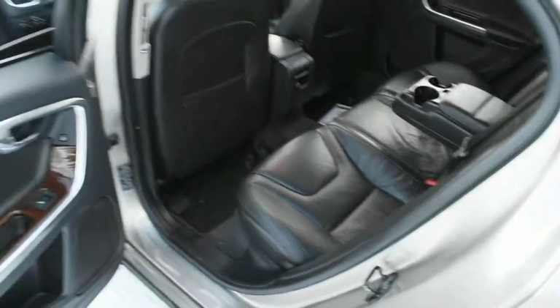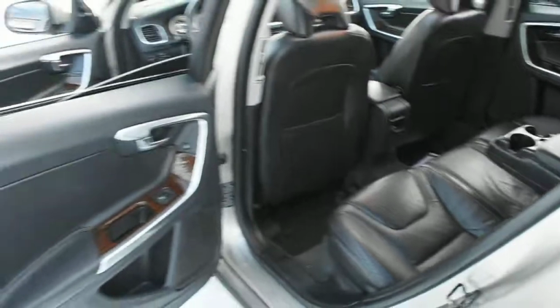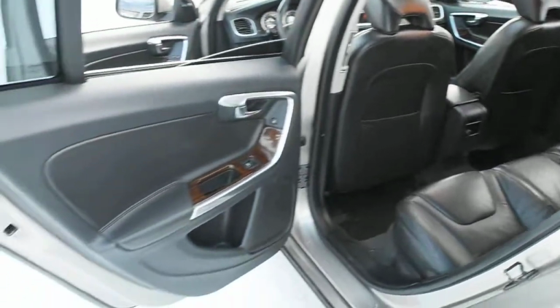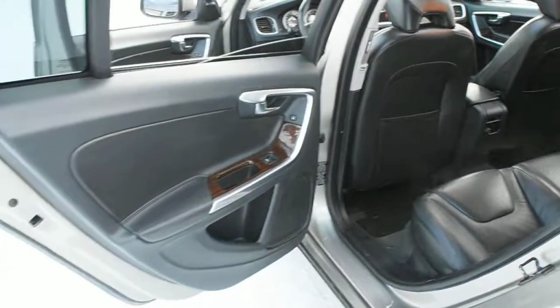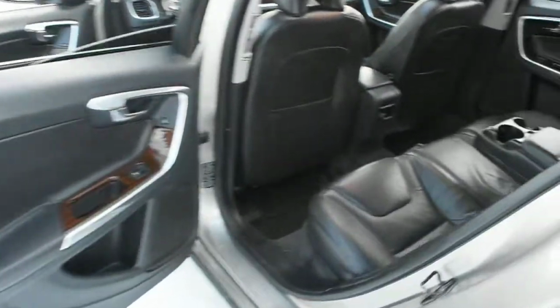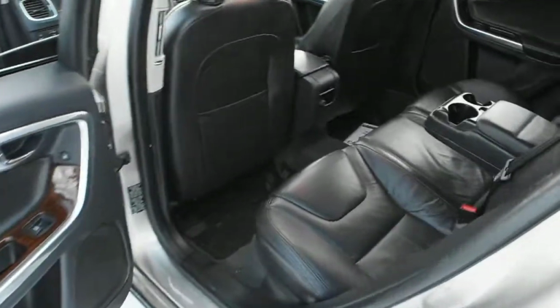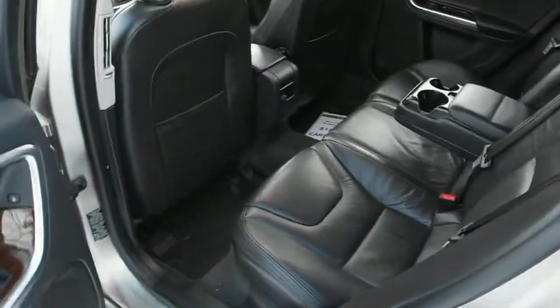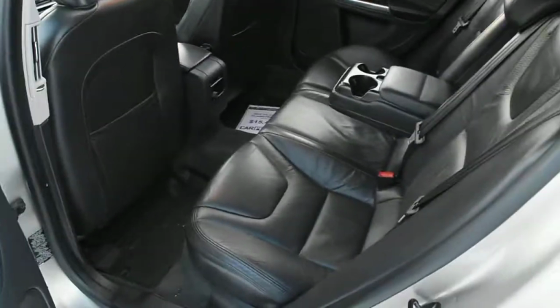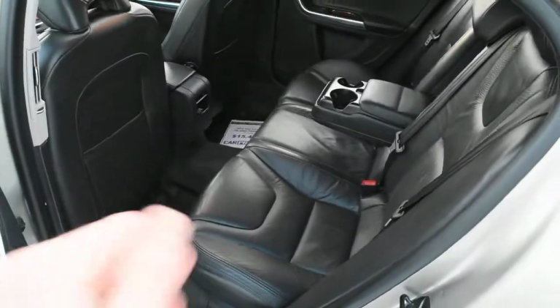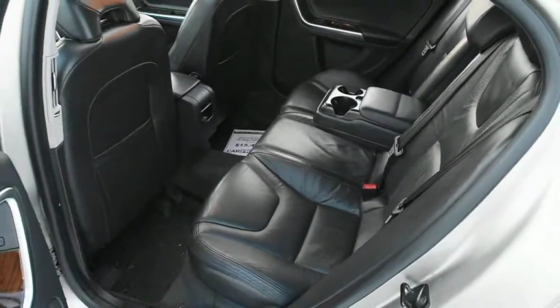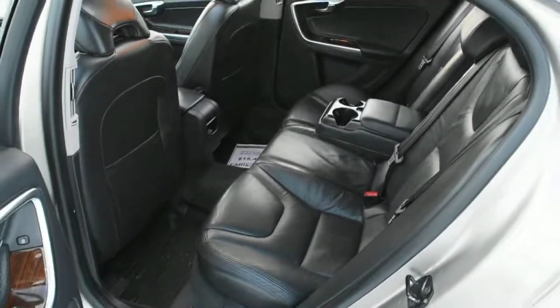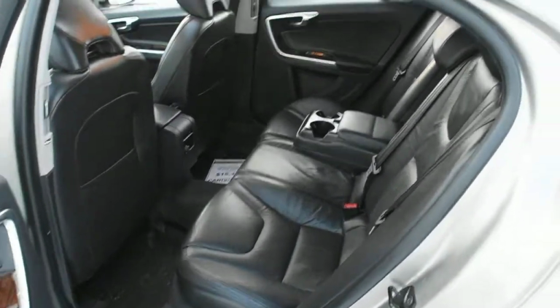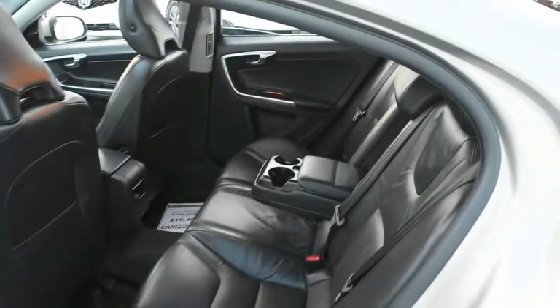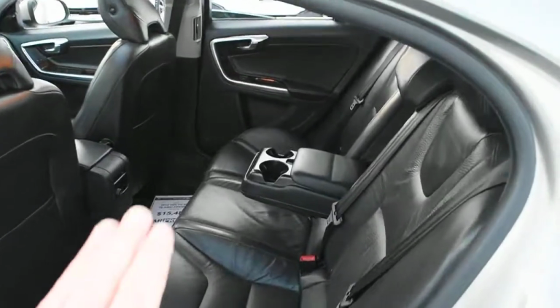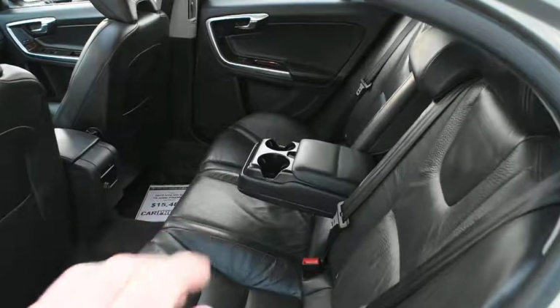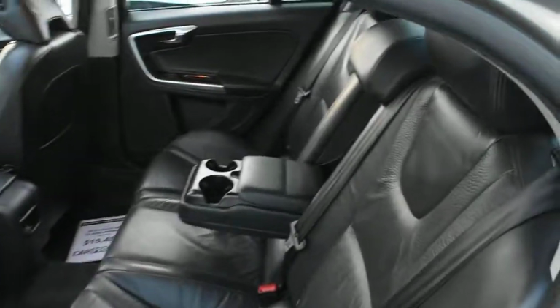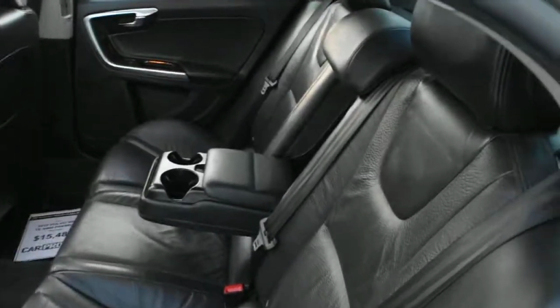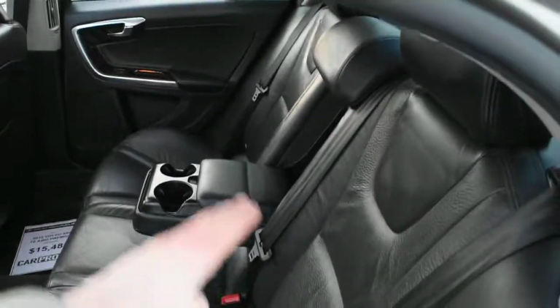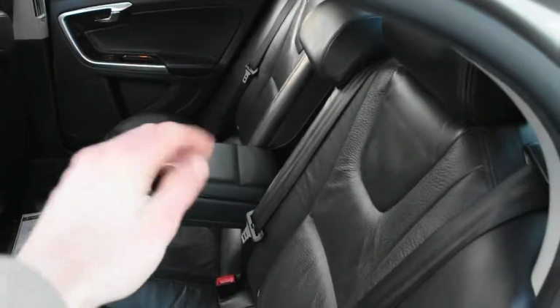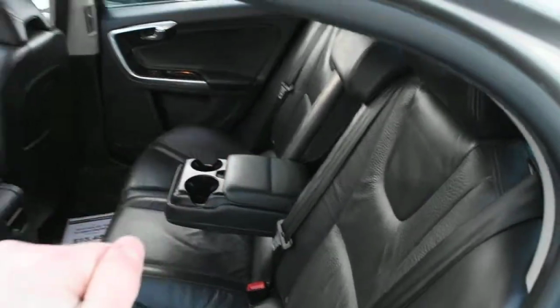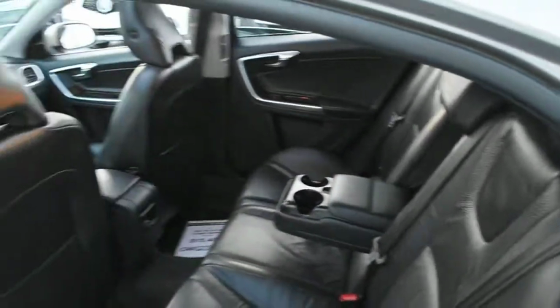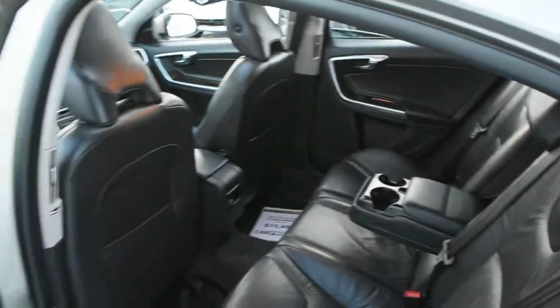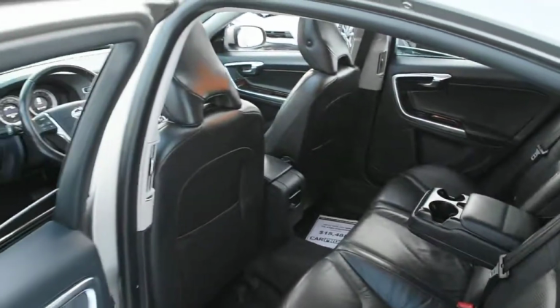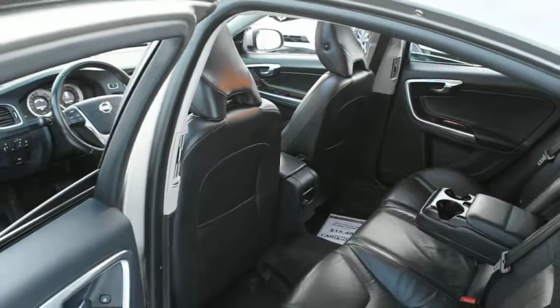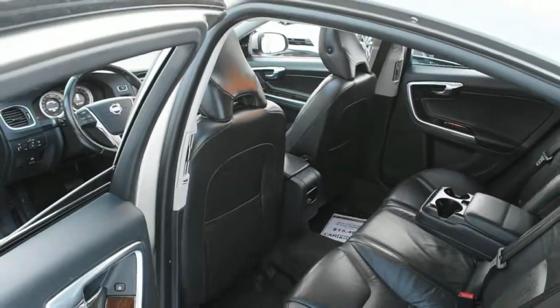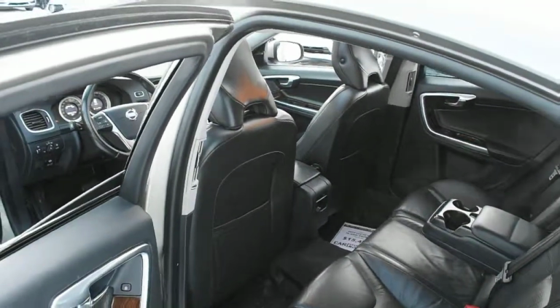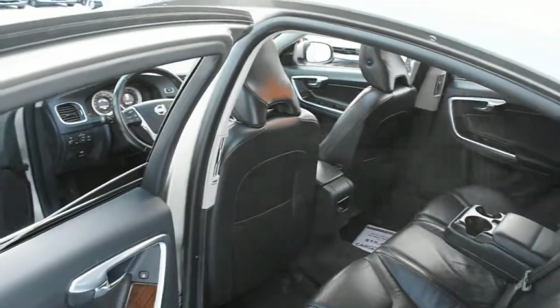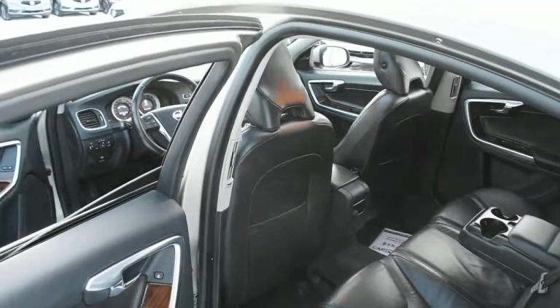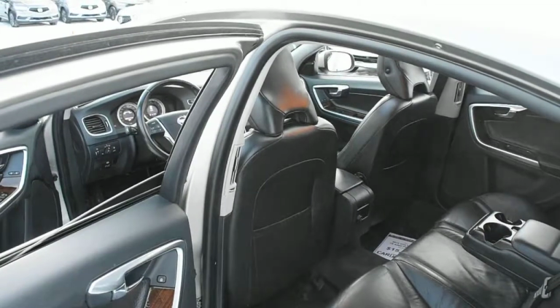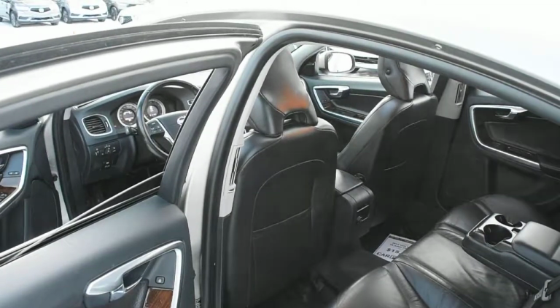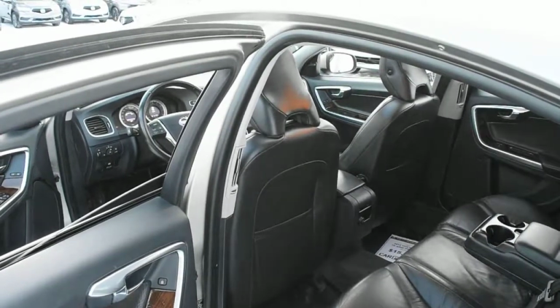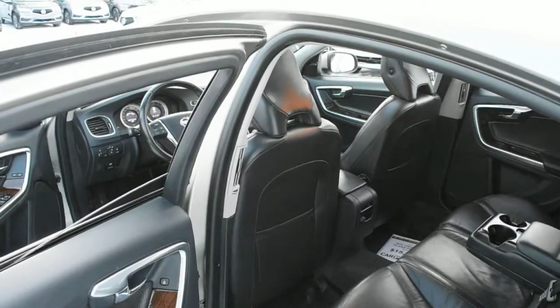For the second row, you do have your beautiful anthracite leather, center folding armrests, and rear back seating that is fold-down. Thank you for your time watching this video — come visit Westside Akron for further details.